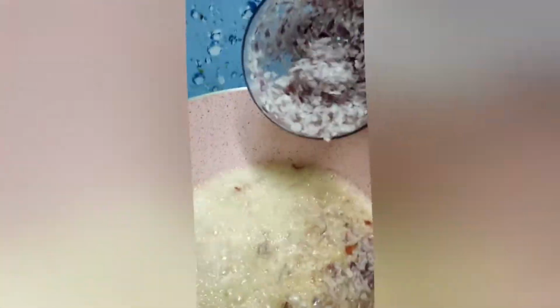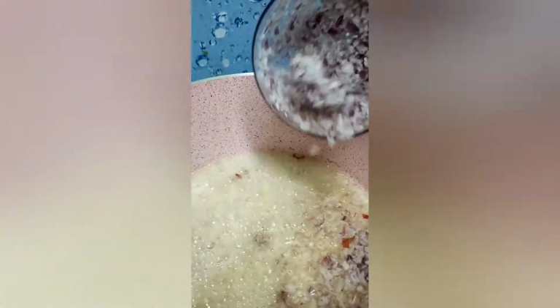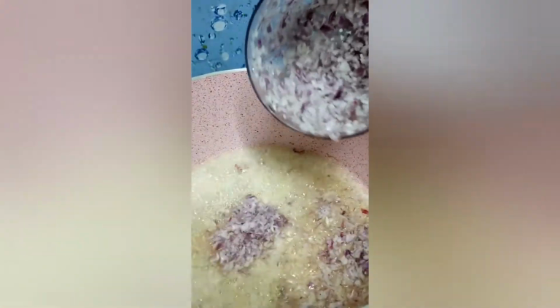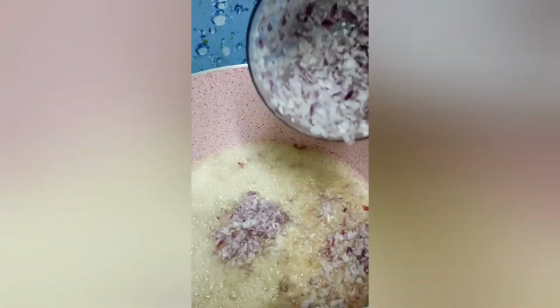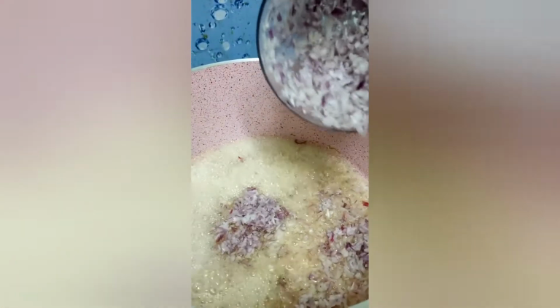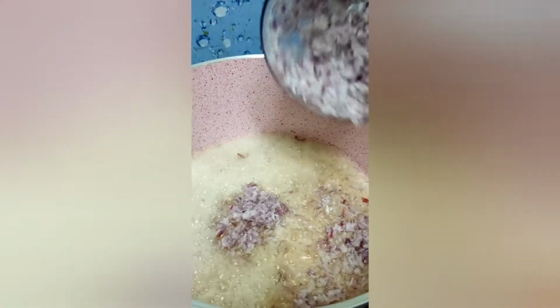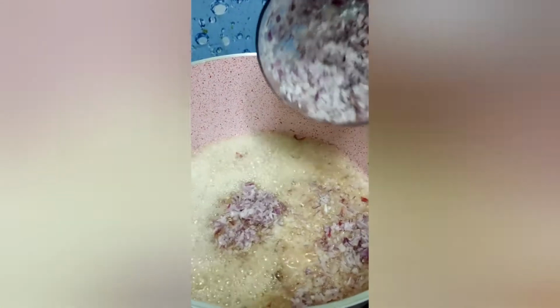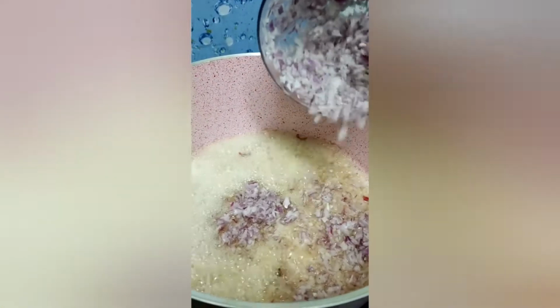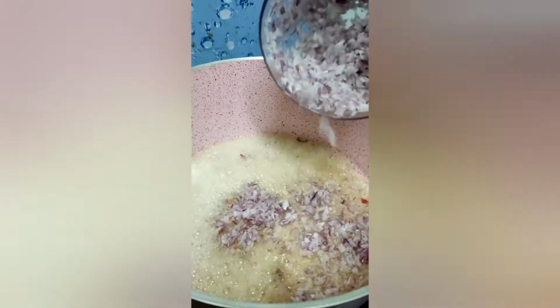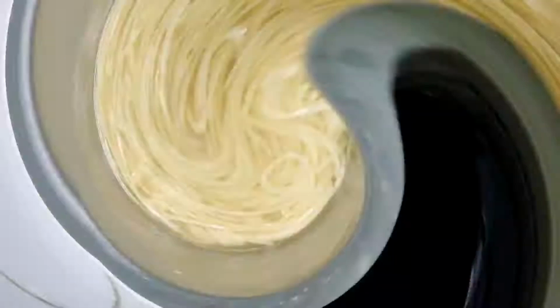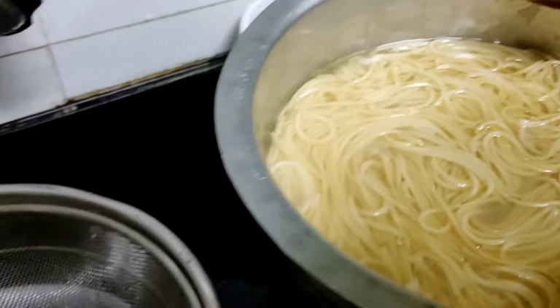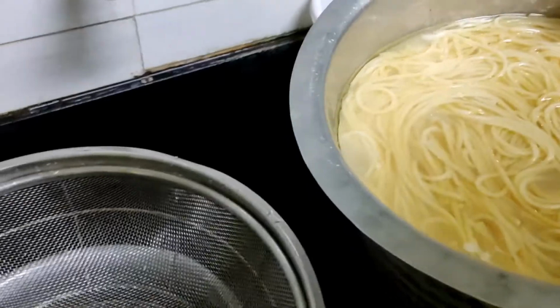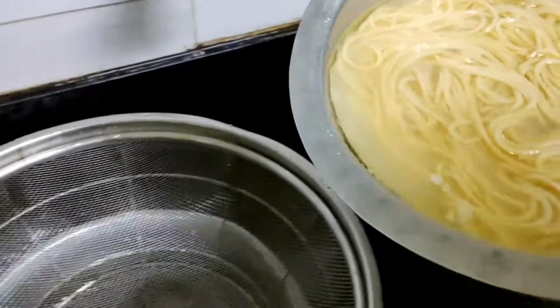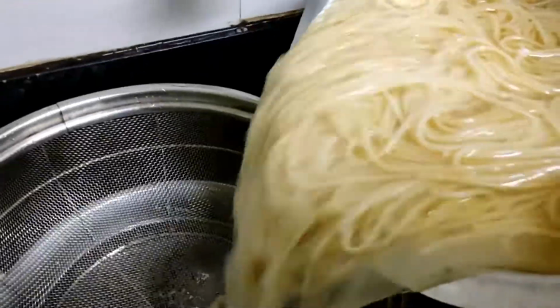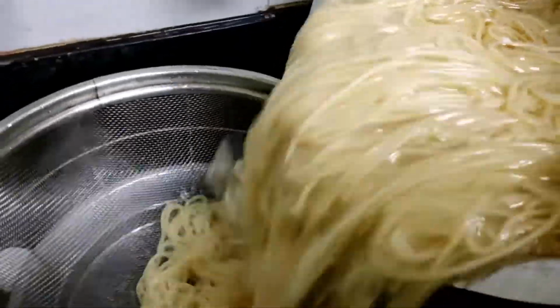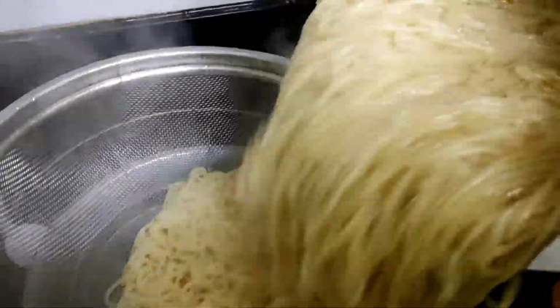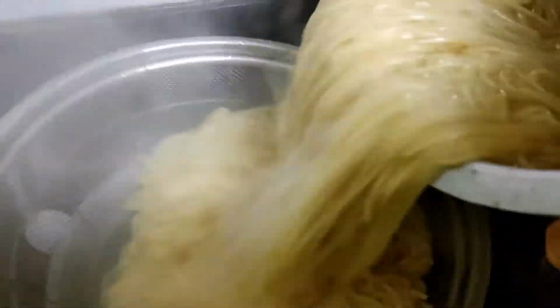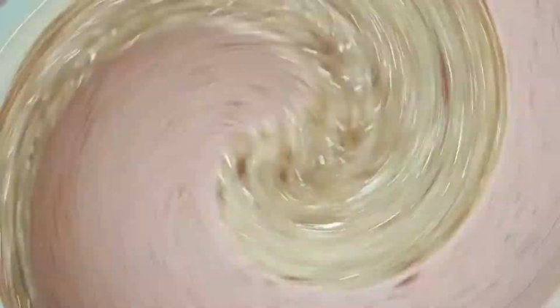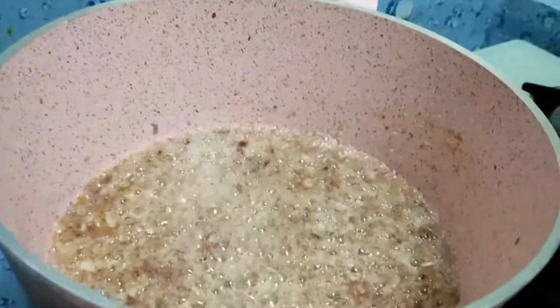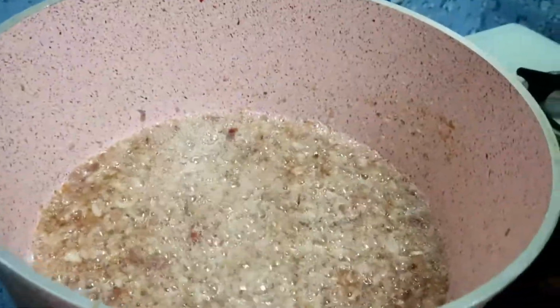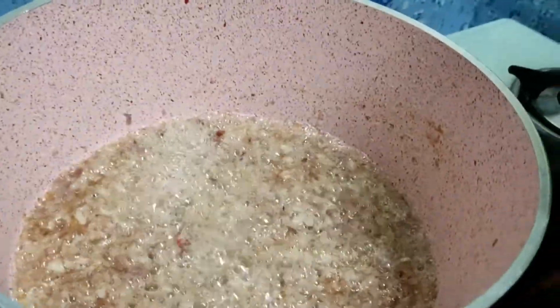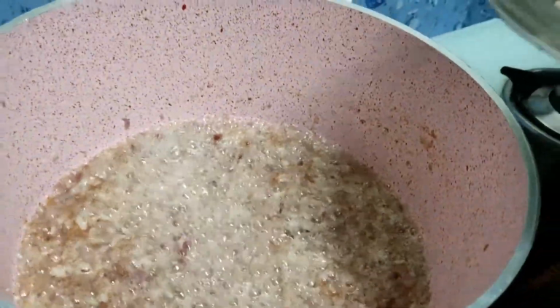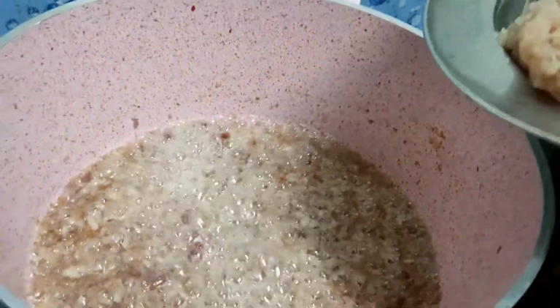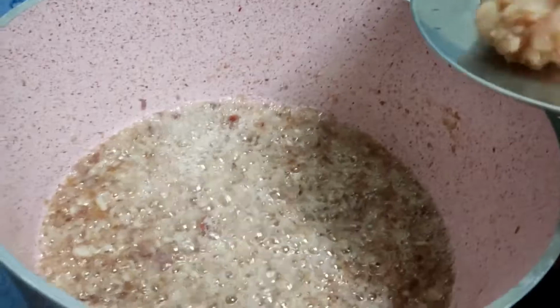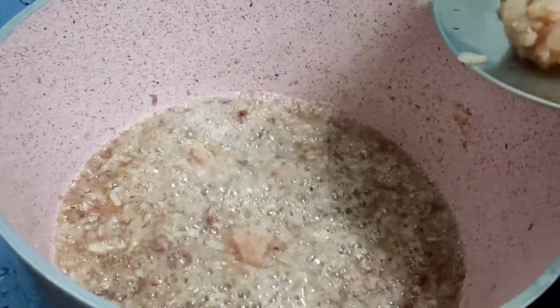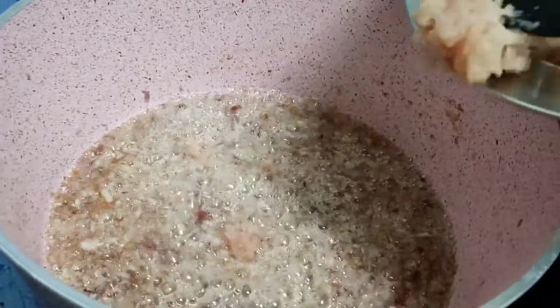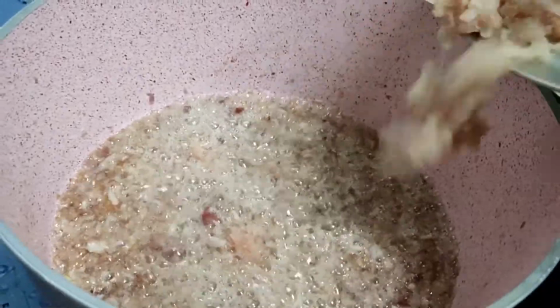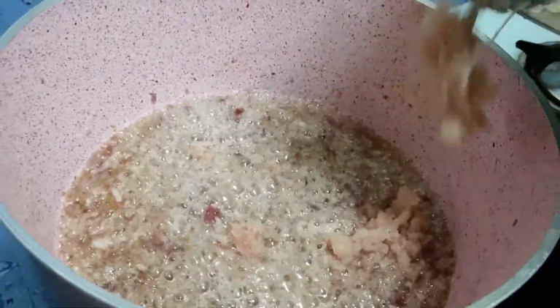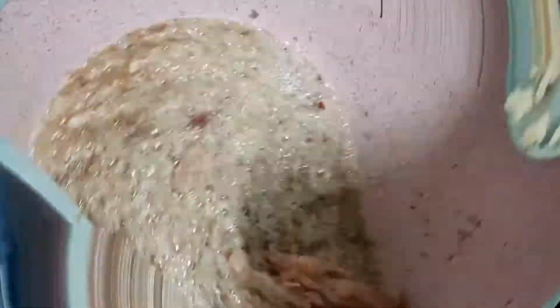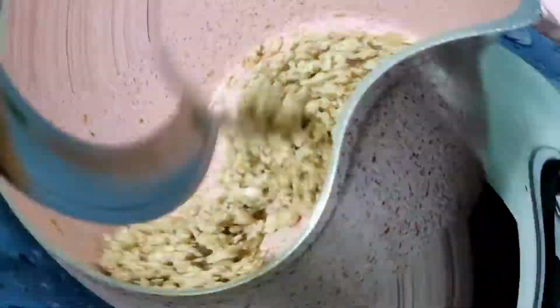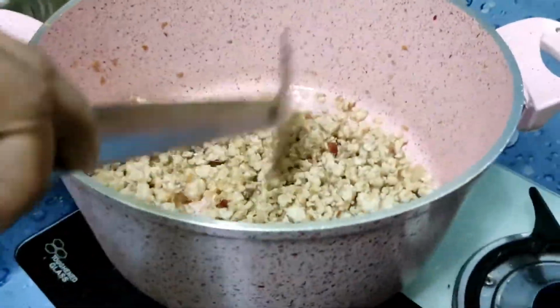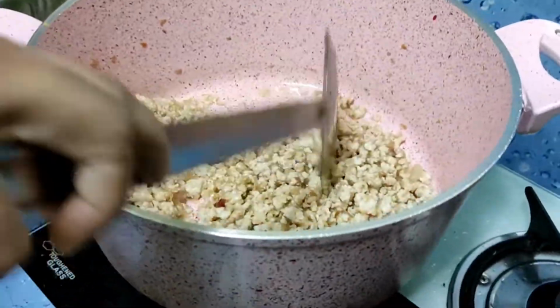We got three finely chopped onions. Time to drain the water from our spaghetti. We need to put our maize chicken into the onions. Our chicken is cooked.